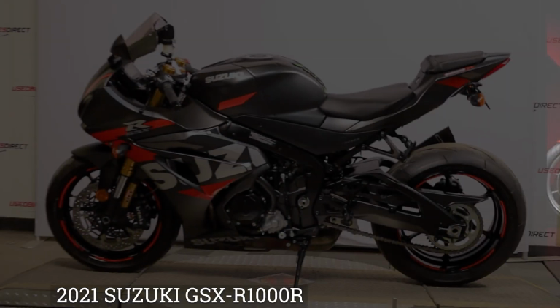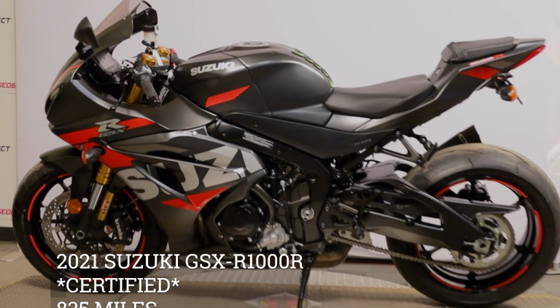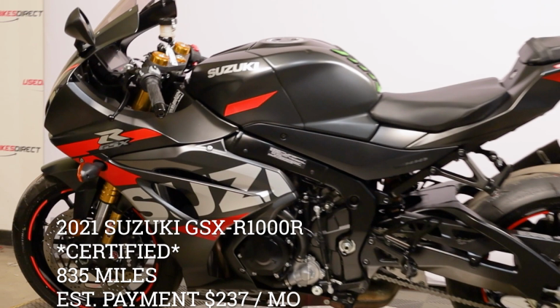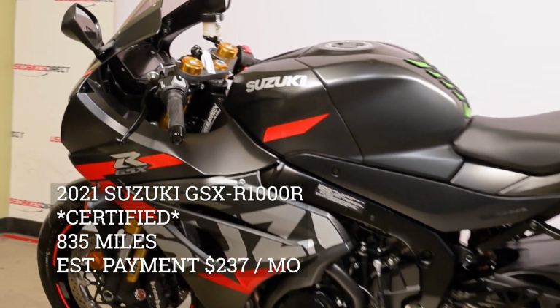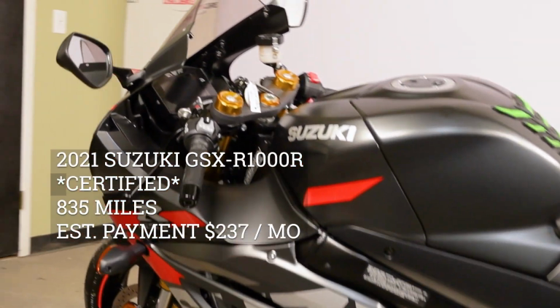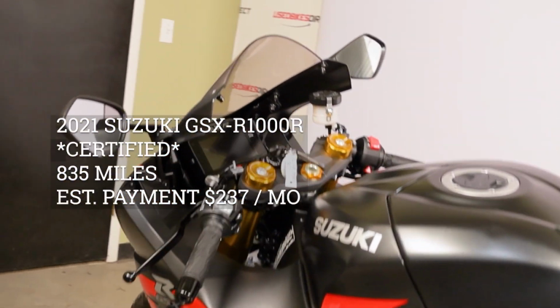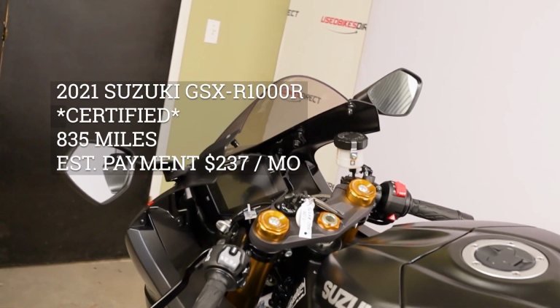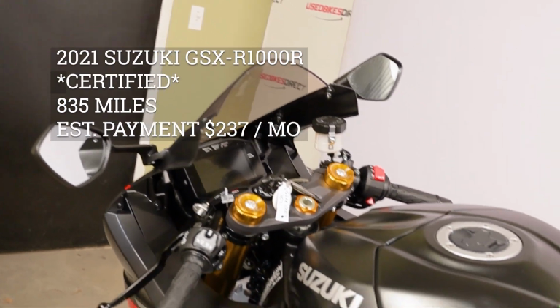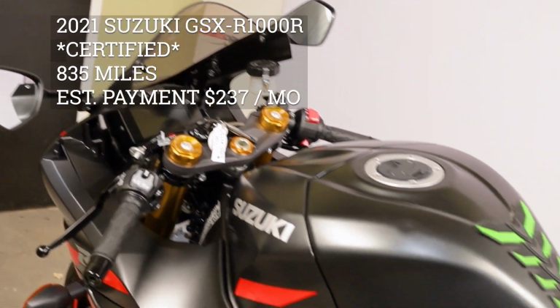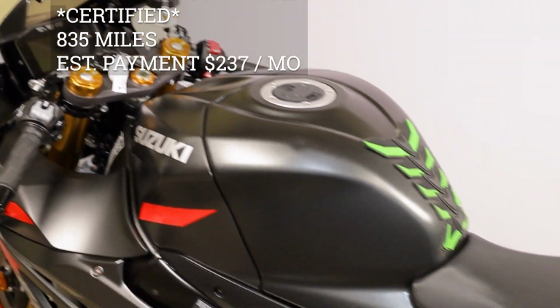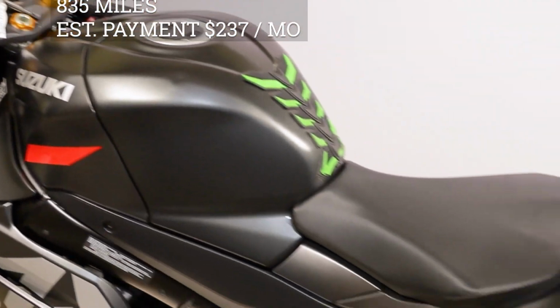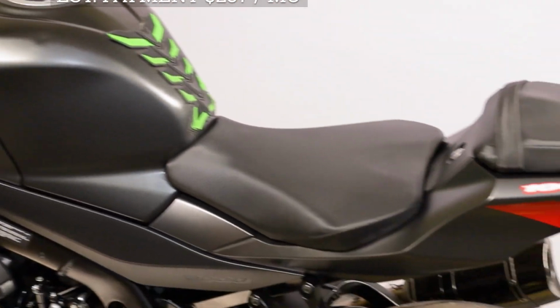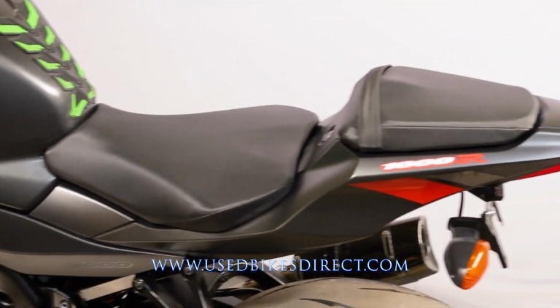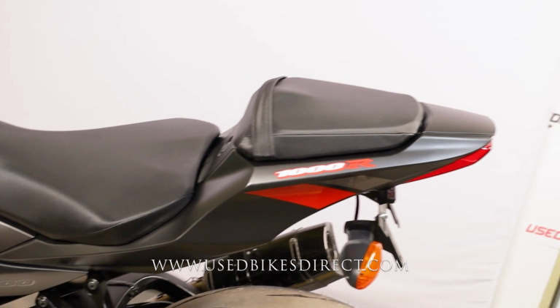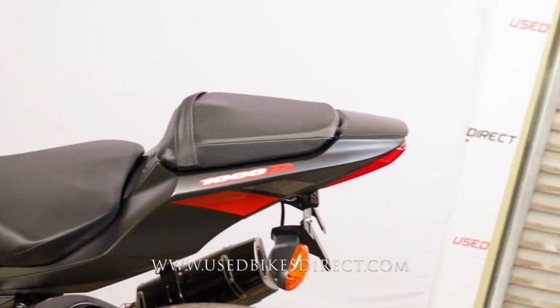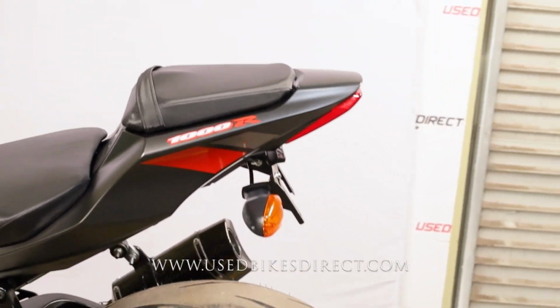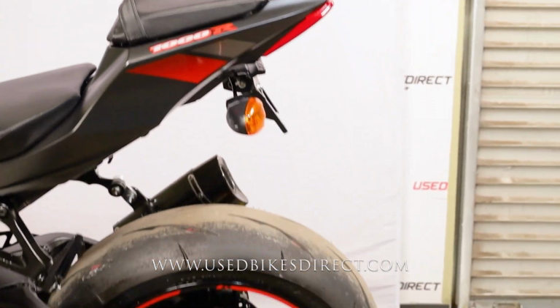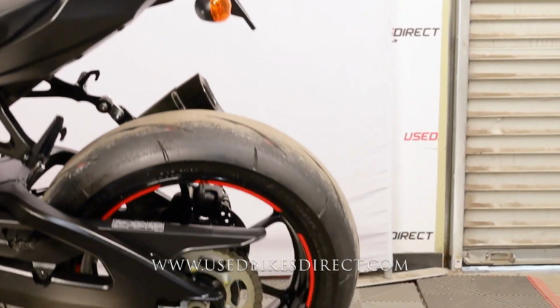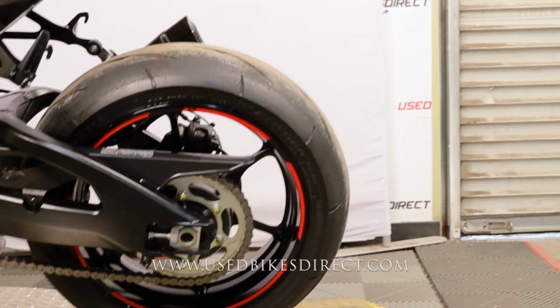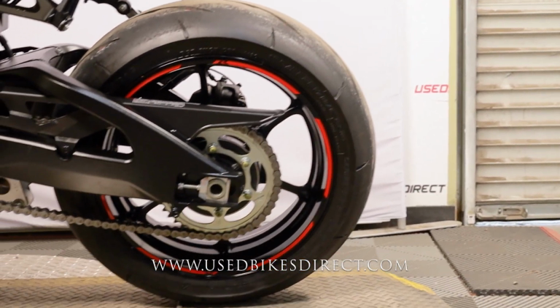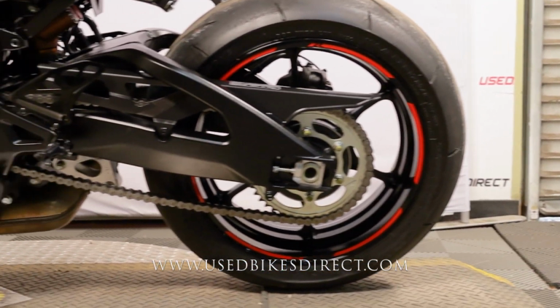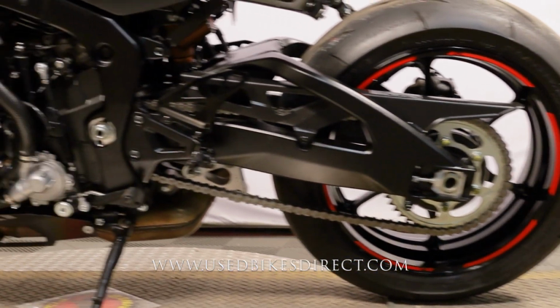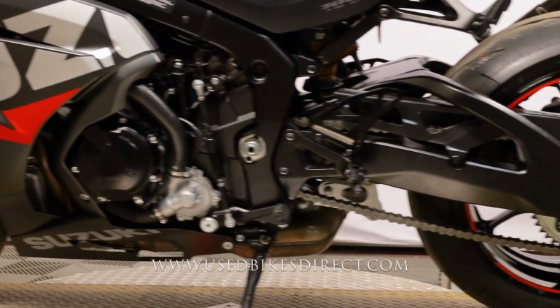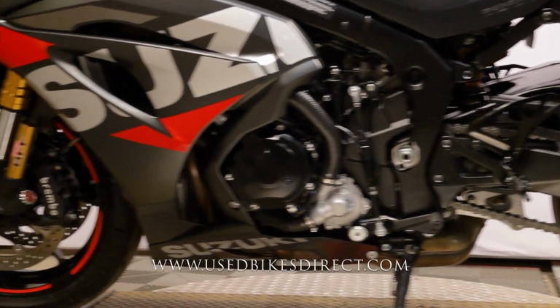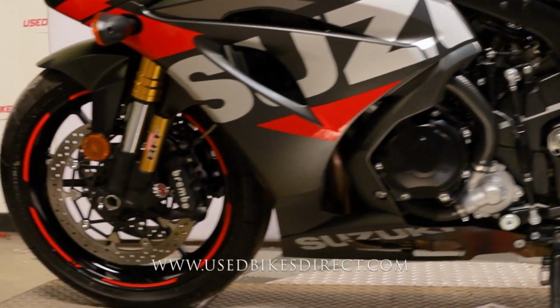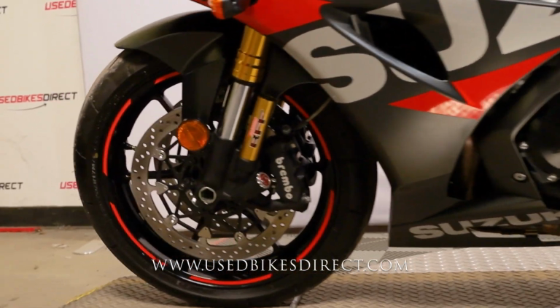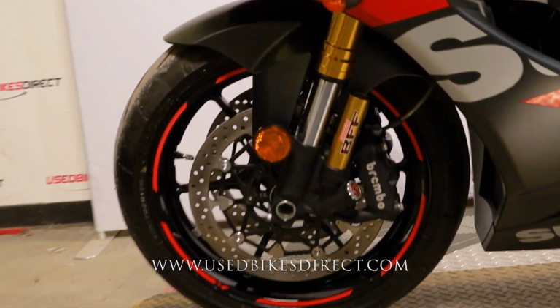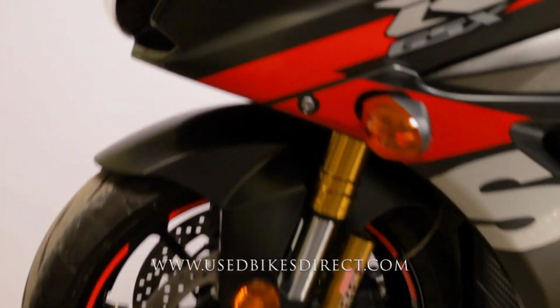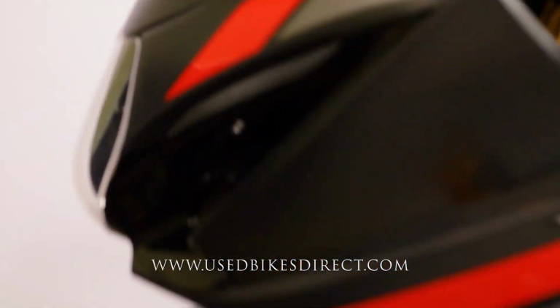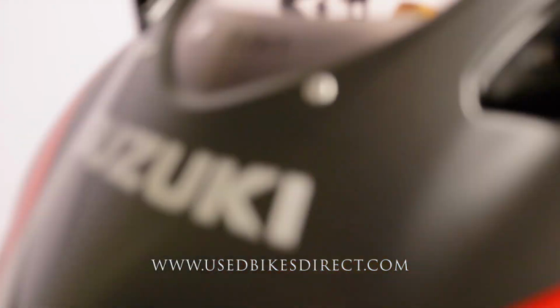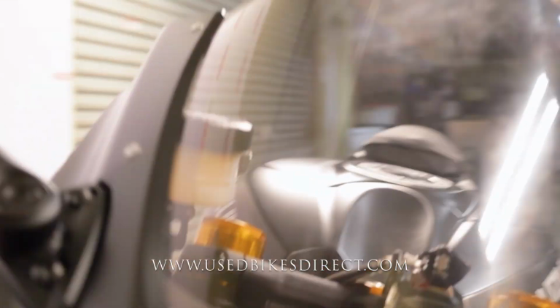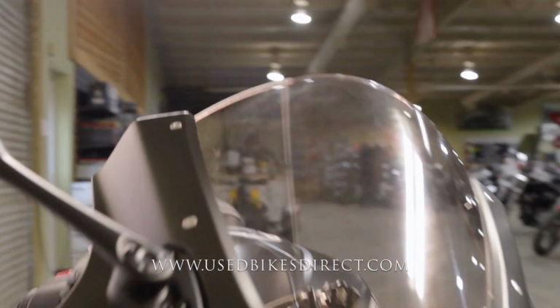Hey everyone, Nick again from Used Bikes Direct, checking out this GSX-R 1000R. Hop on the website usedBikesDirect.com to see the detailed photos and specs, and give us a call with any questions at 866-576-2453. This one's a 2021 model Suzuki GSX-R 1000R.